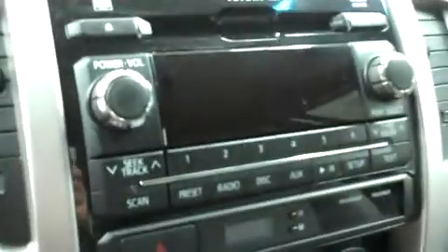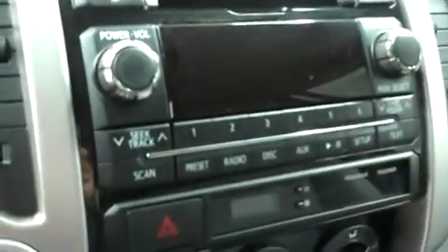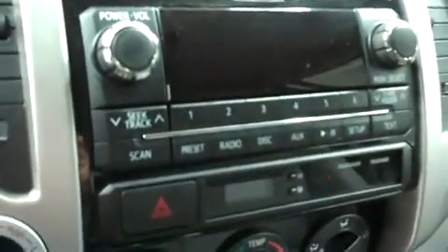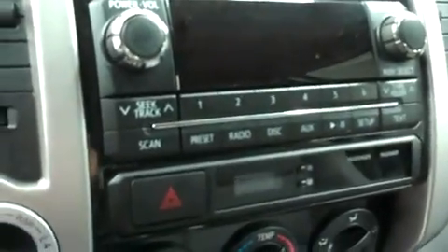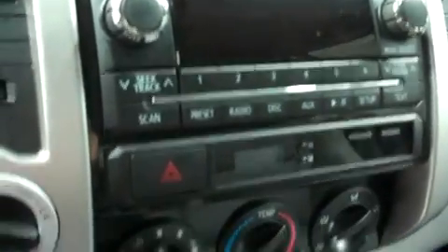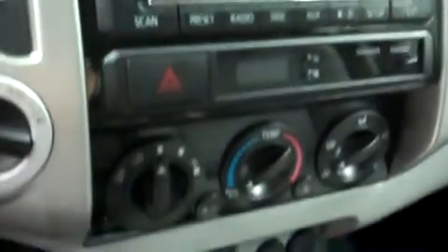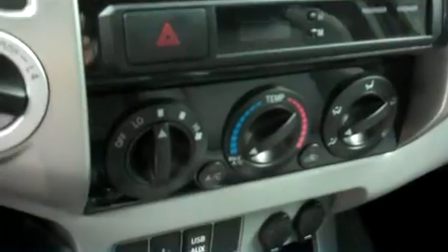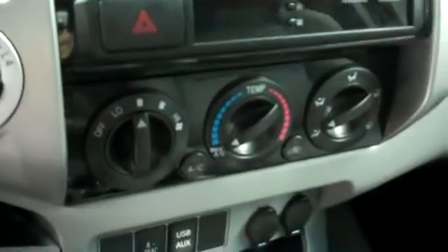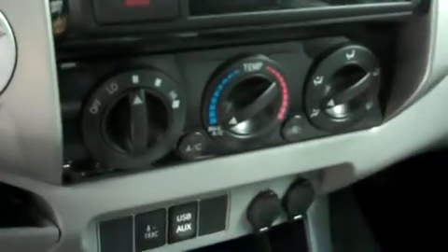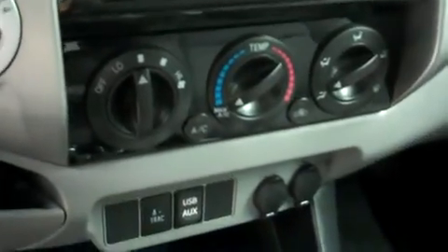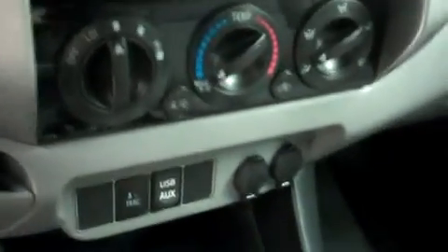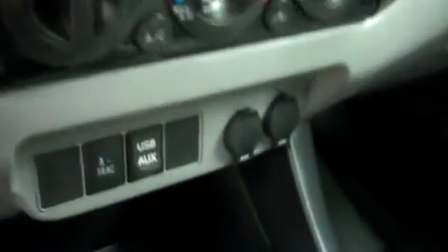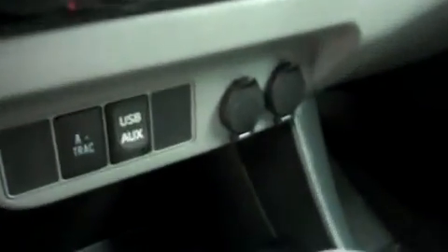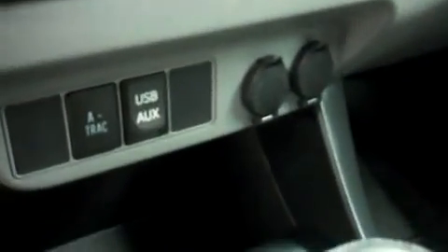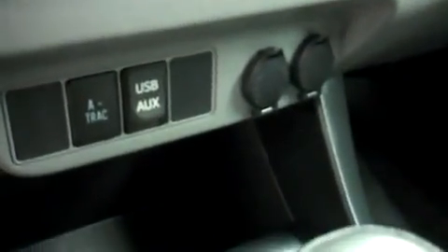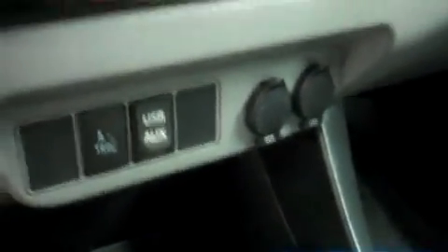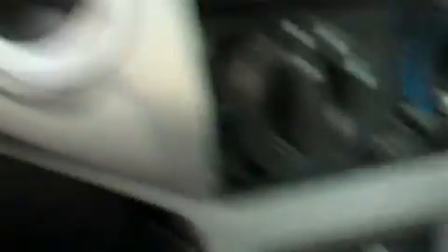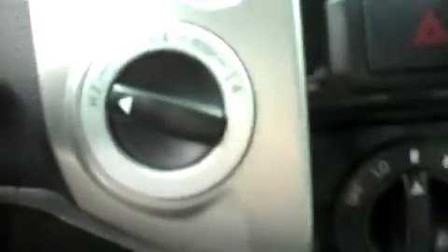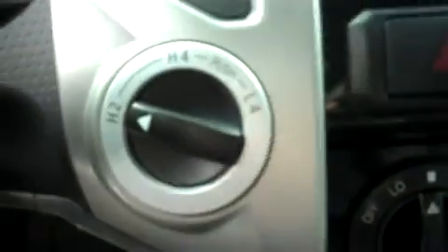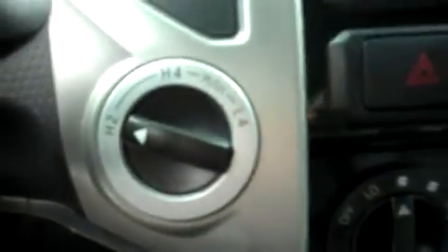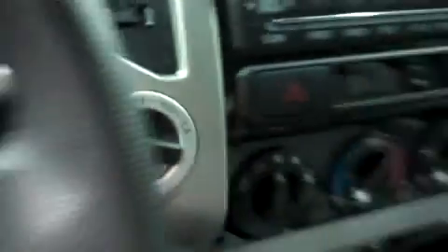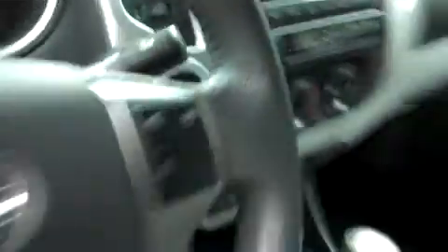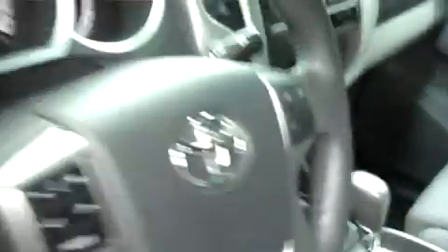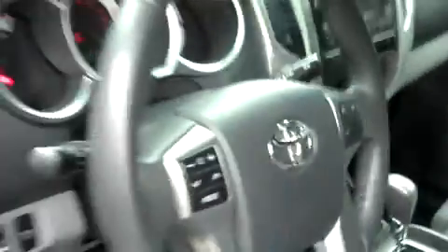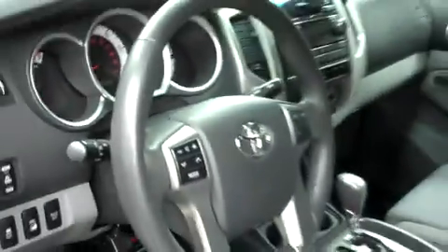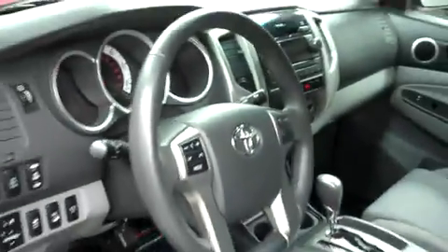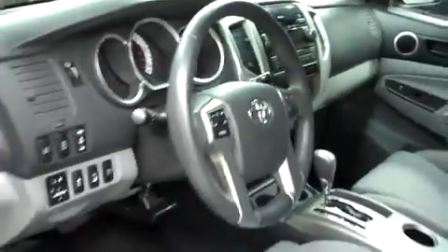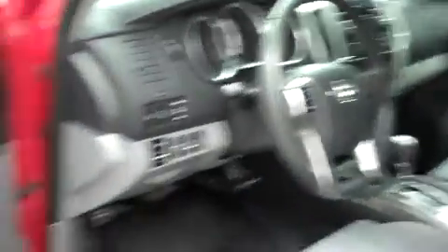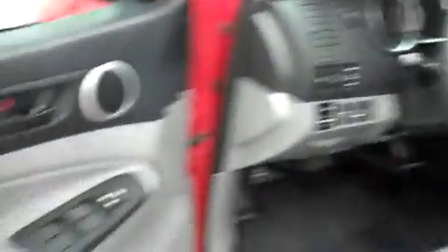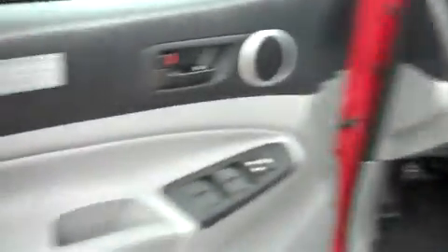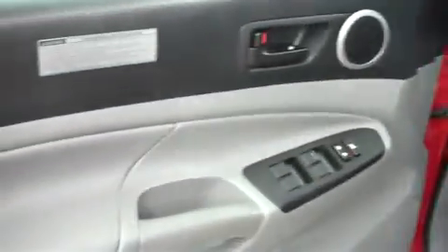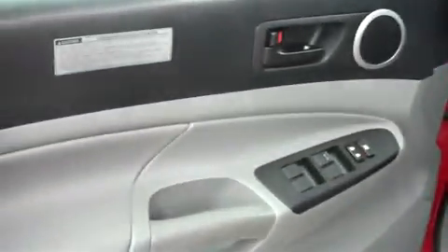It has an AM/FM radio, CD player, climate control, a four wheel drive selector, a multi-function steering wheel, and power options on the door.